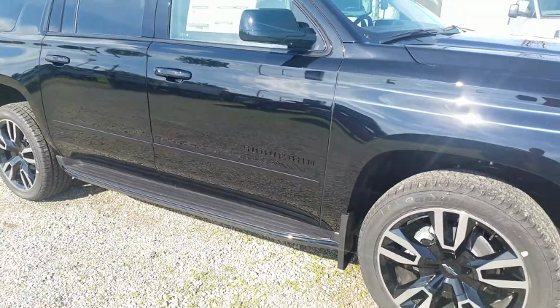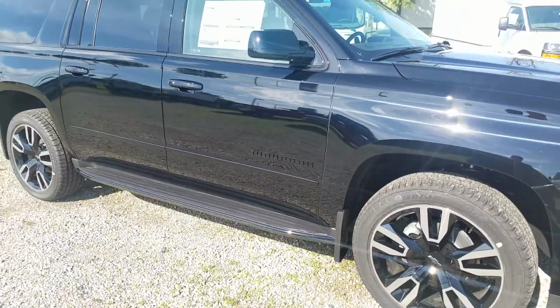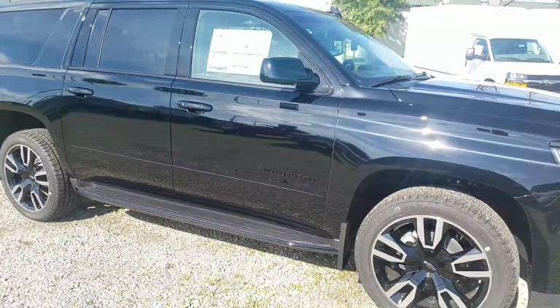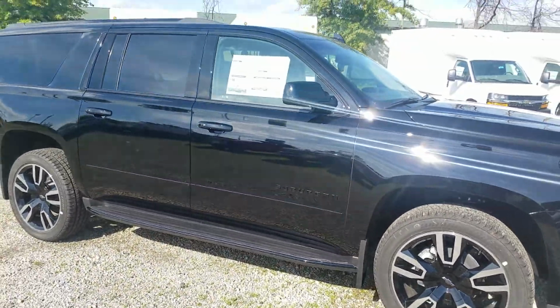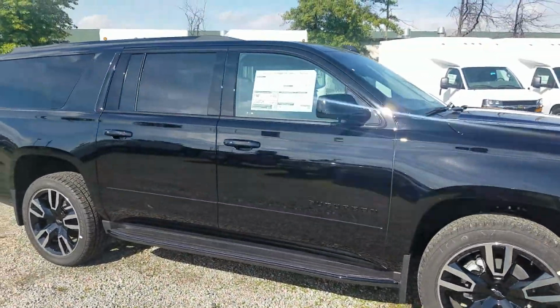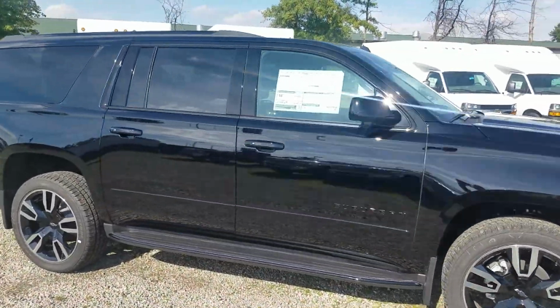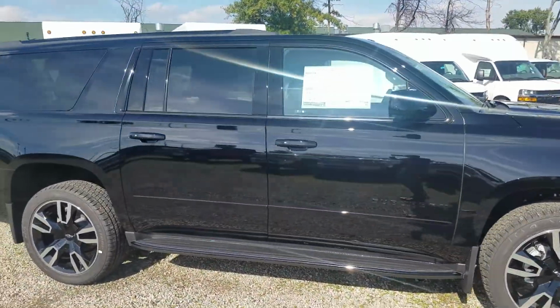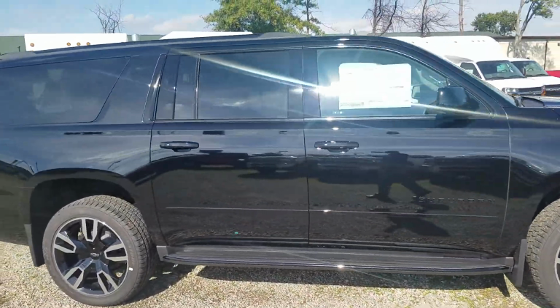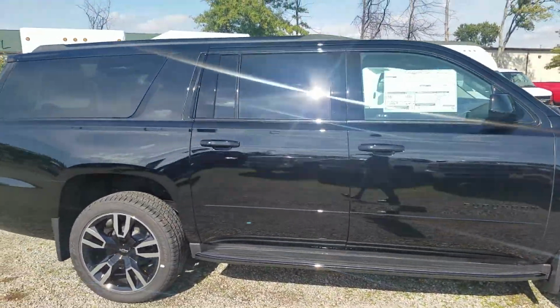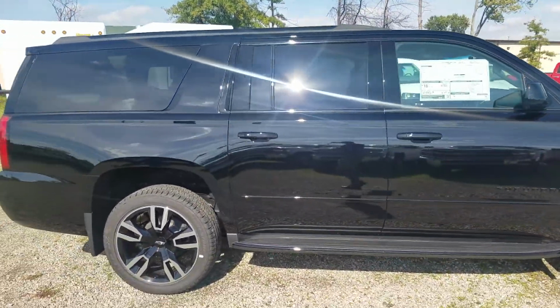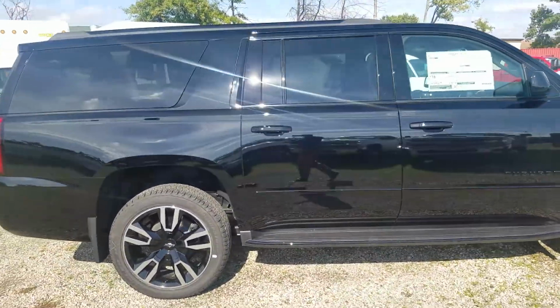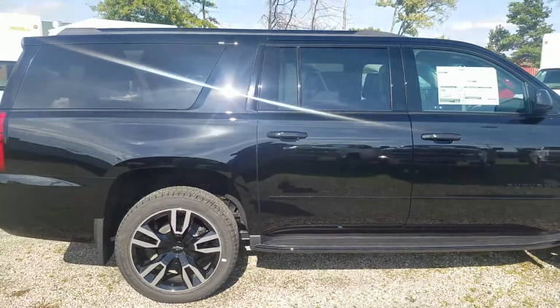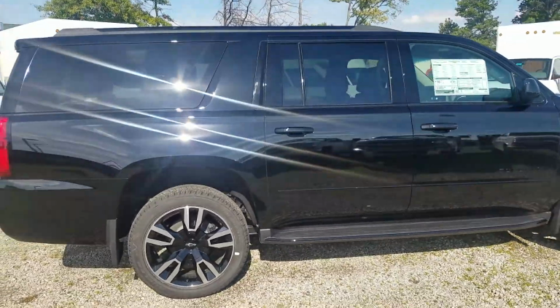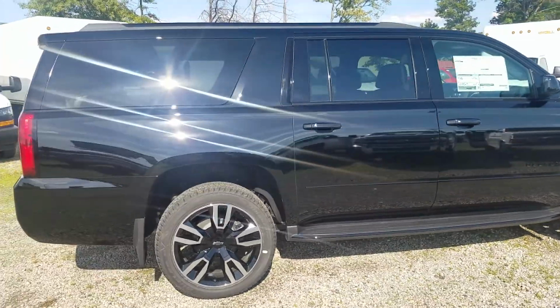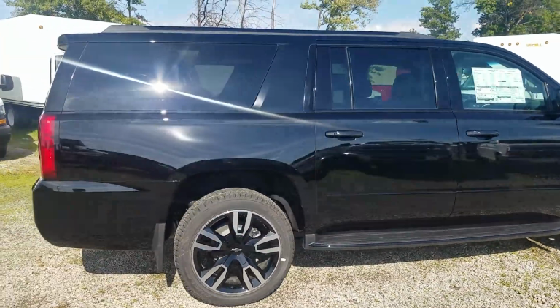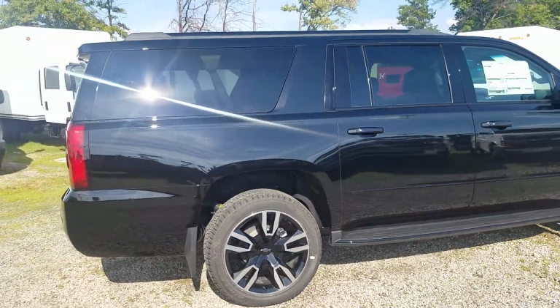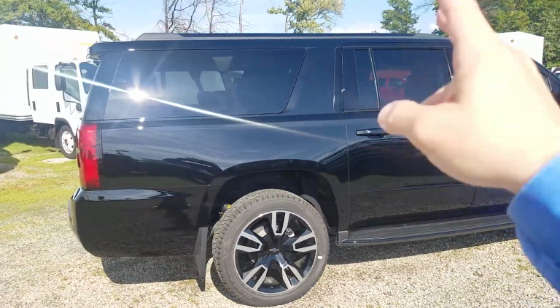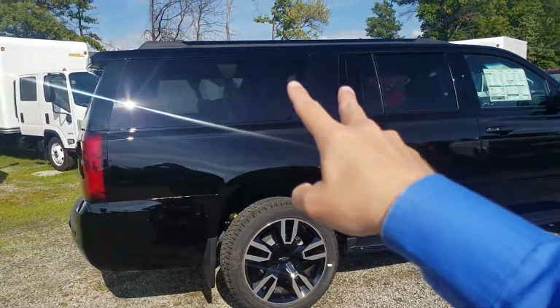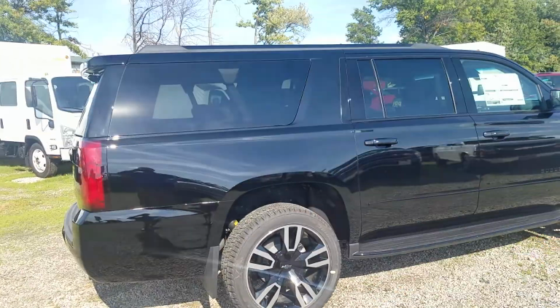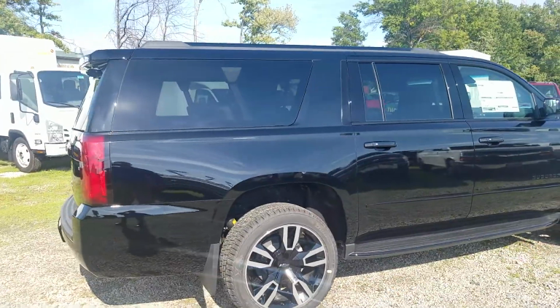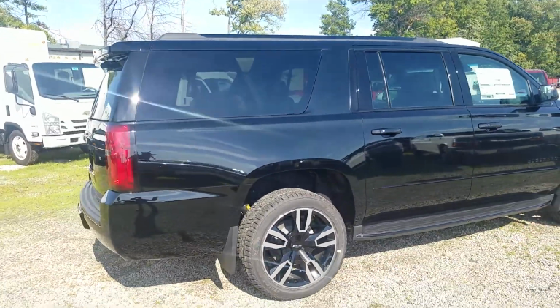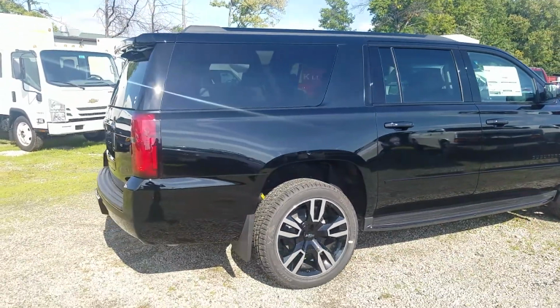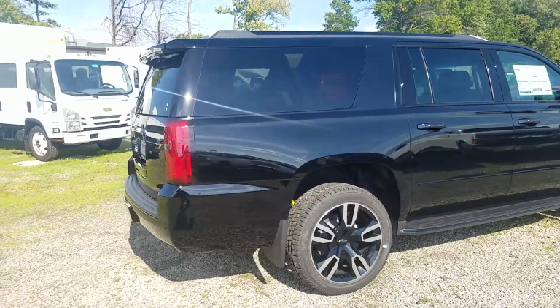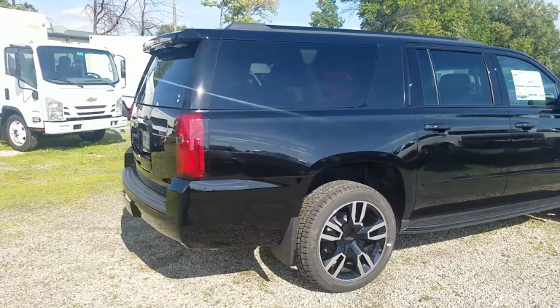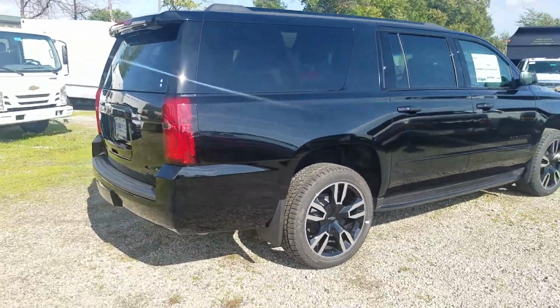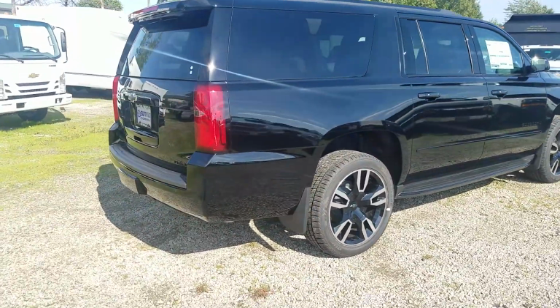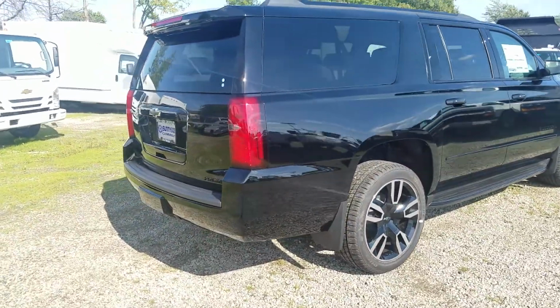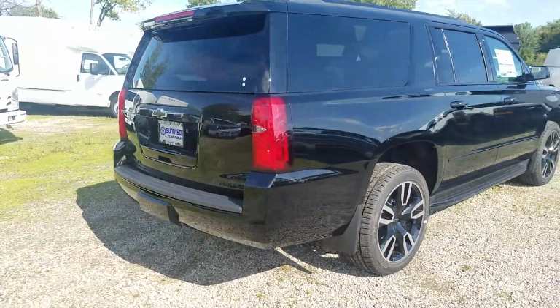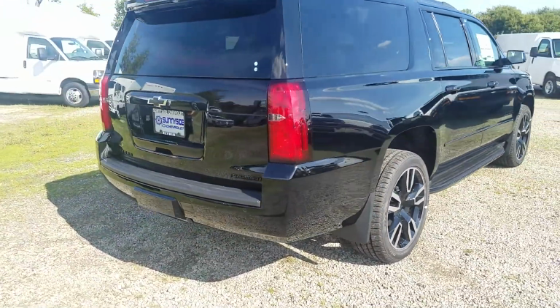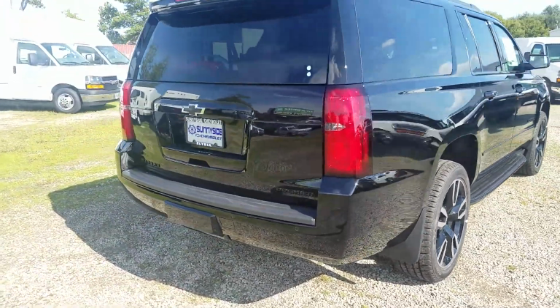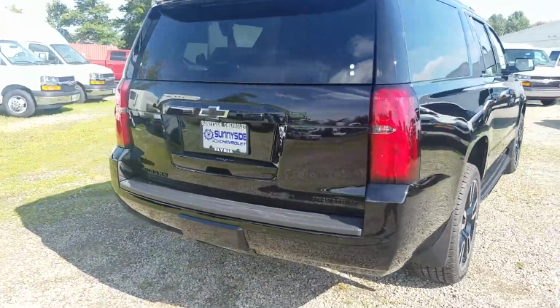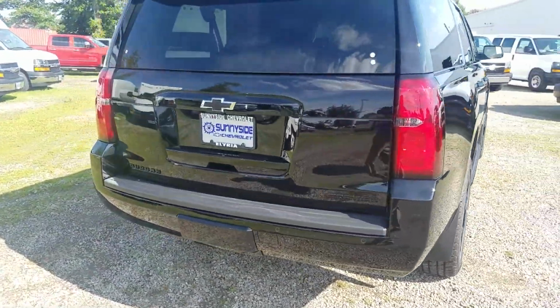It has the Sun Entertainment Destination package, which is going to give you two screens in the back with Blu-ray, obviously your sunroof, and nine months extra on your Sirius XM.